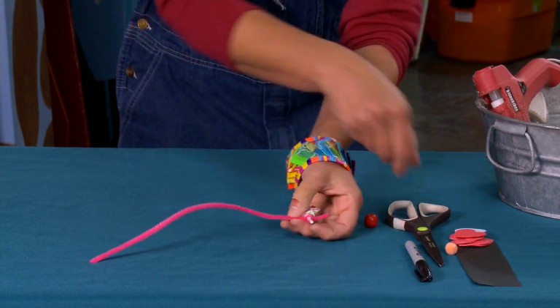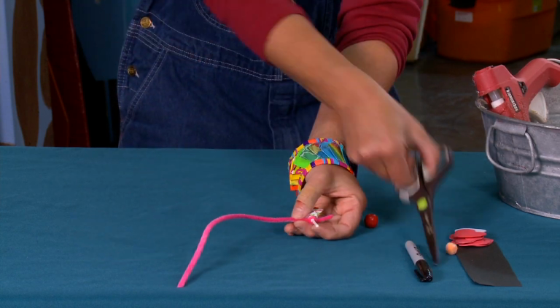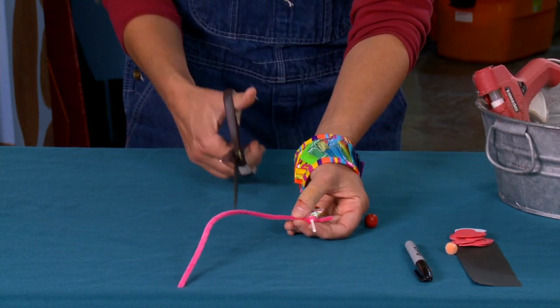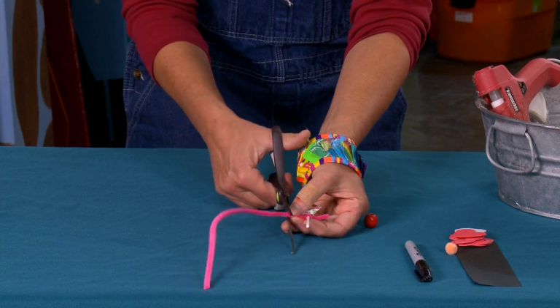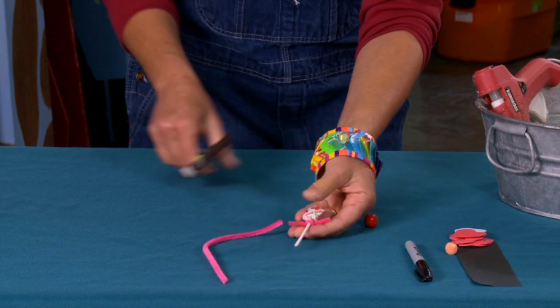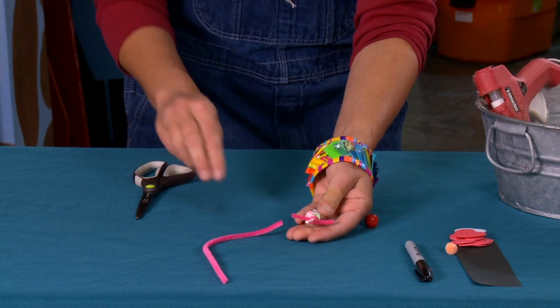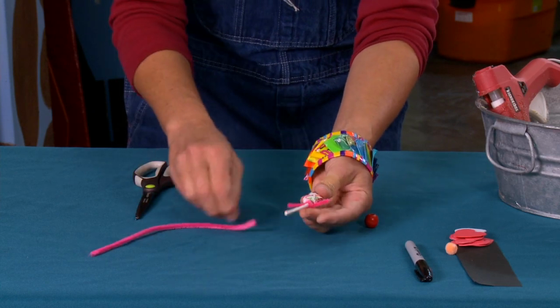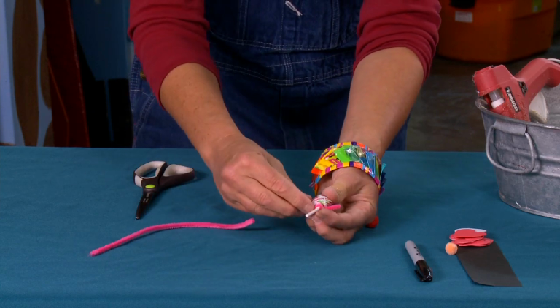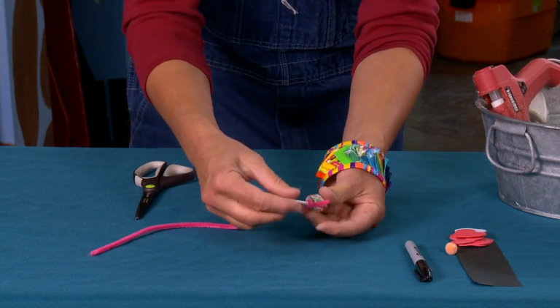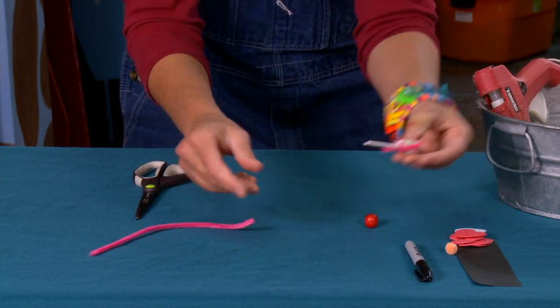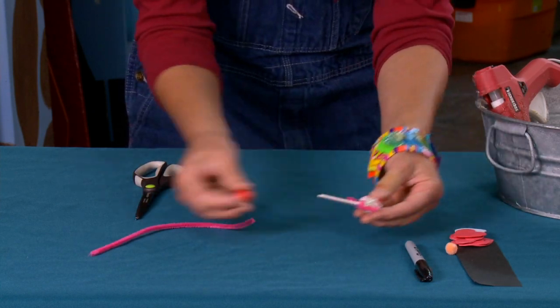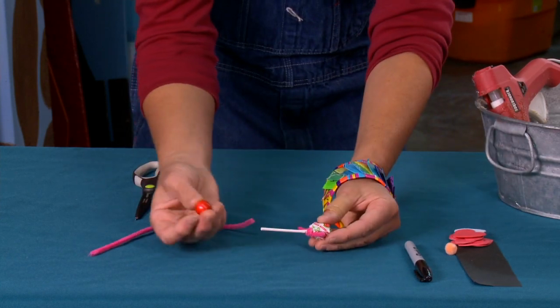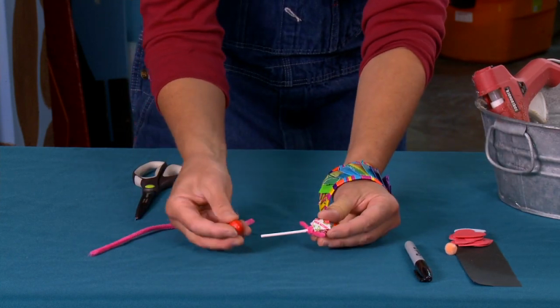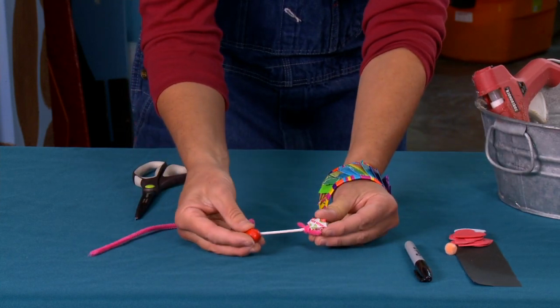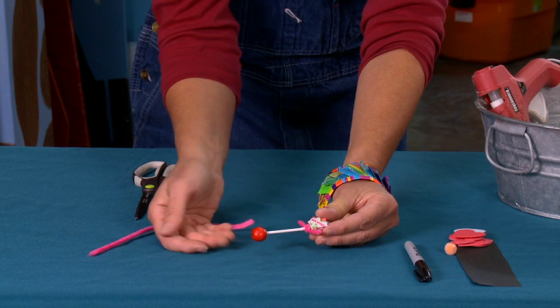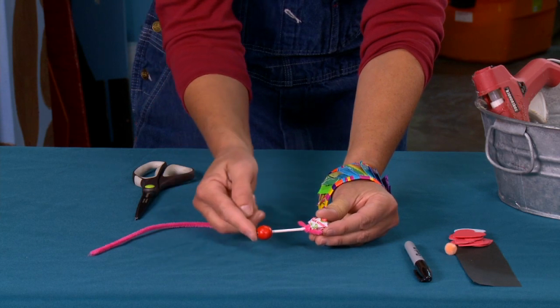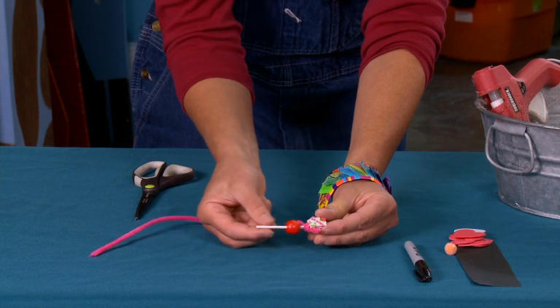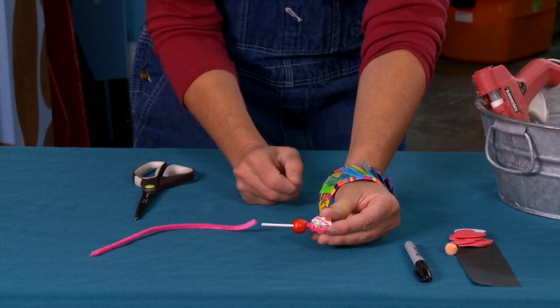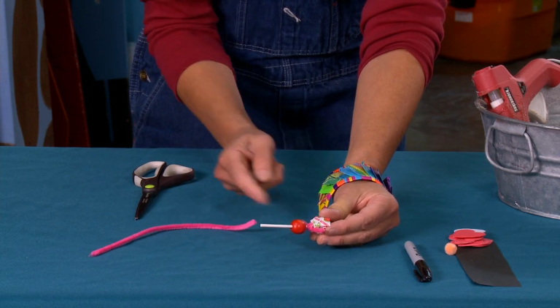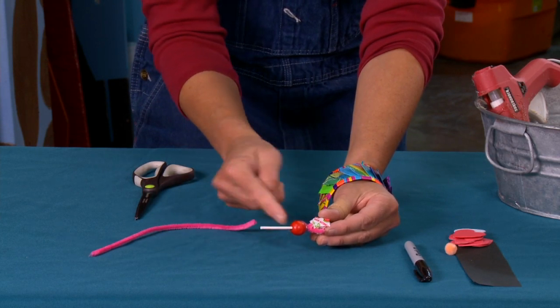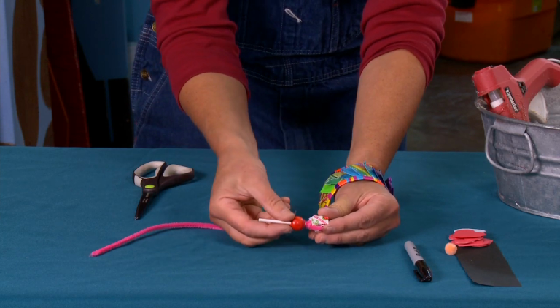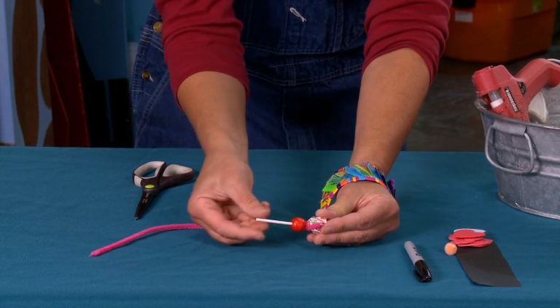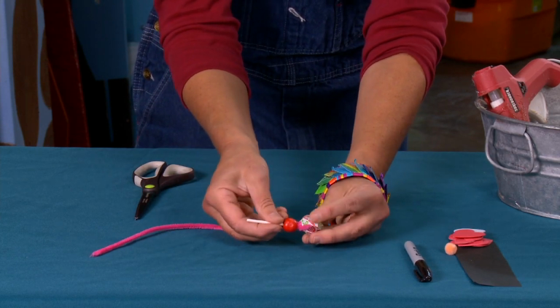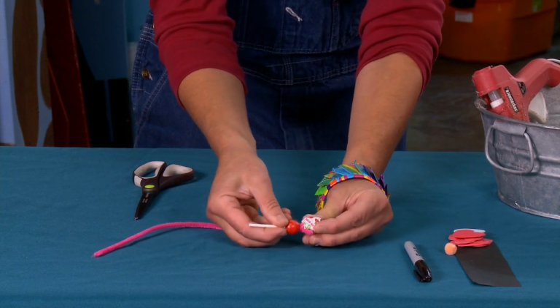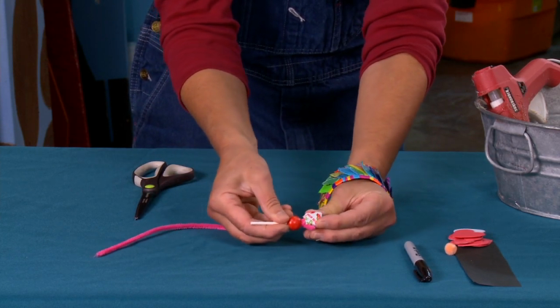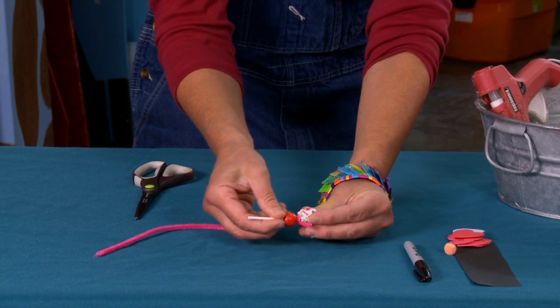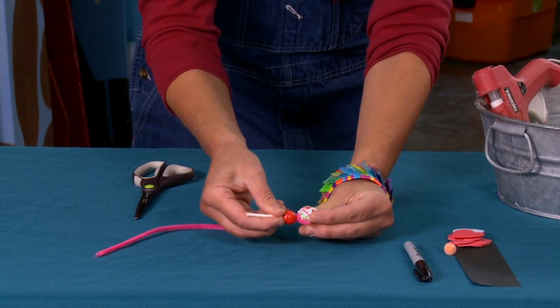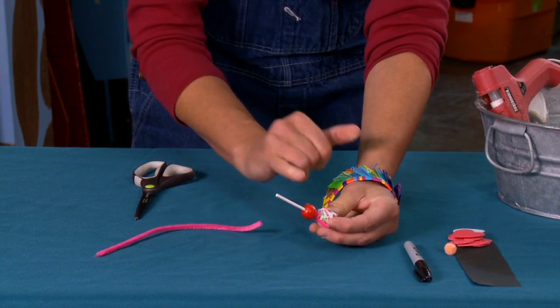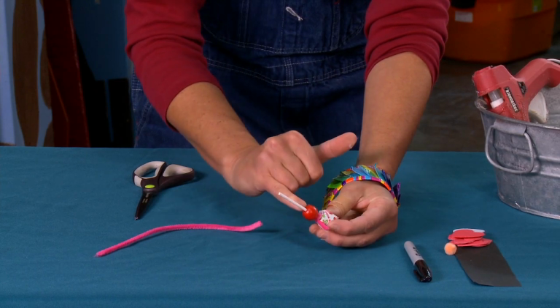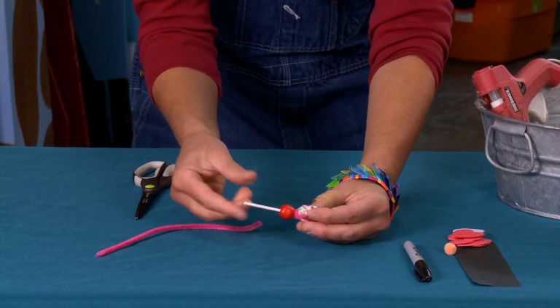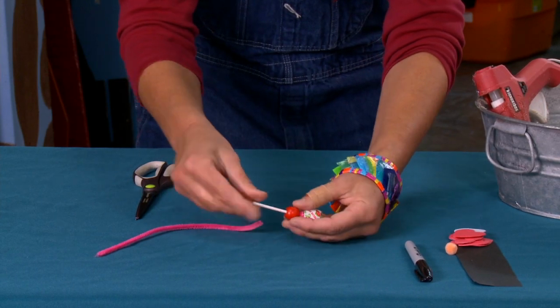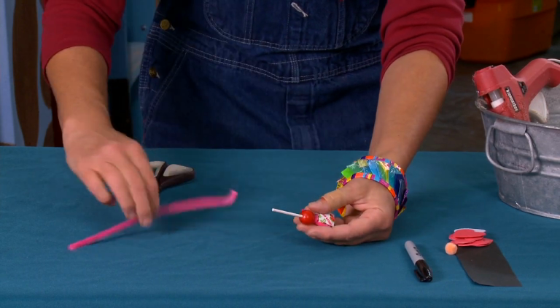I'm going to use my pinky again to measure where the hand would be. Then I take that bead and you'll see it slips really easily right over the stick — that's because the hole is three millimeters.